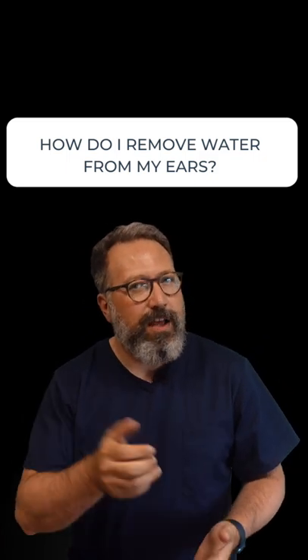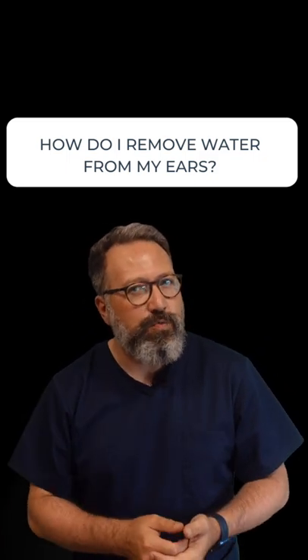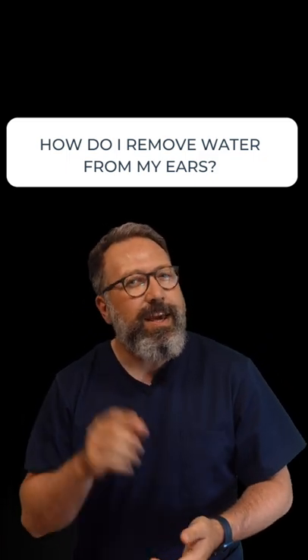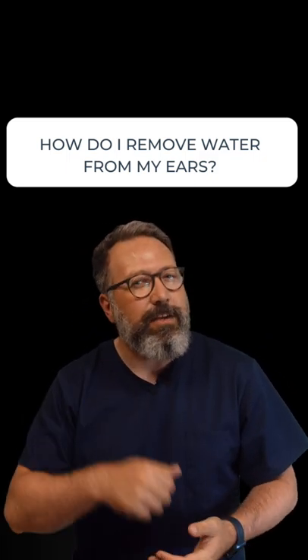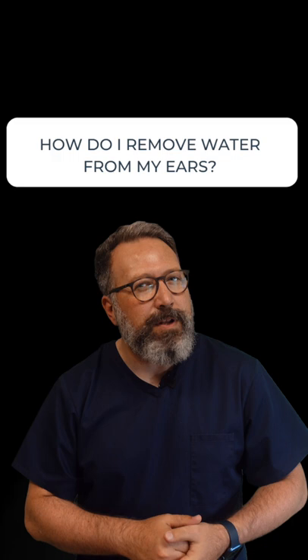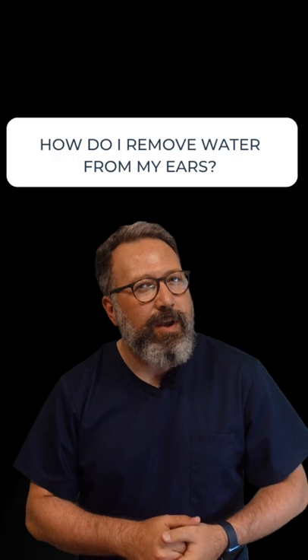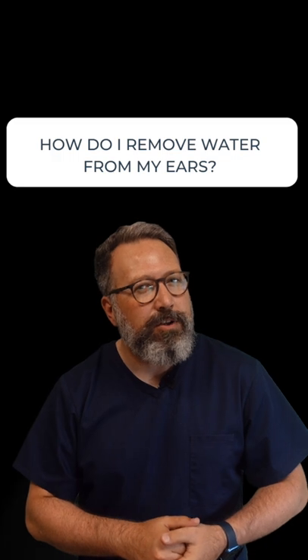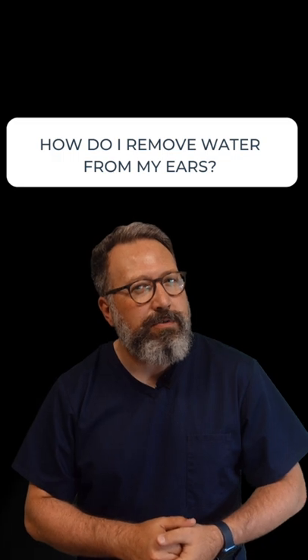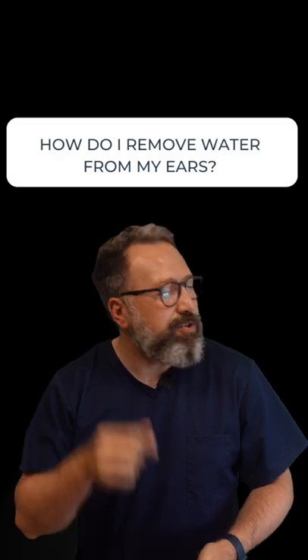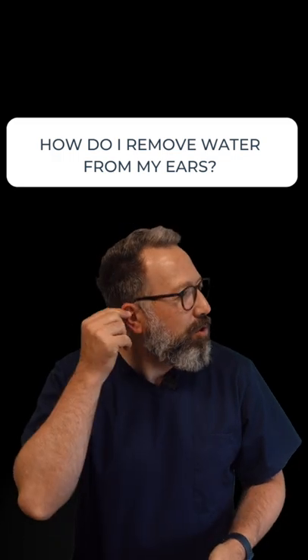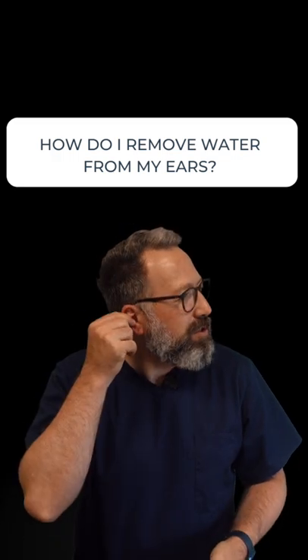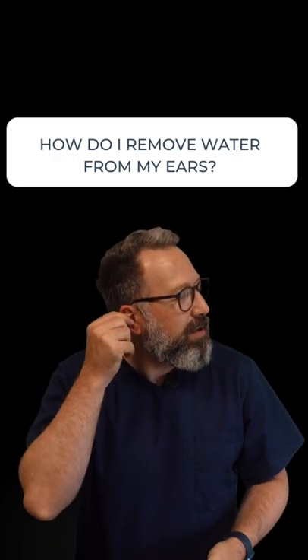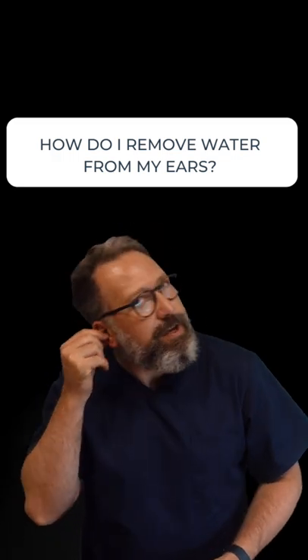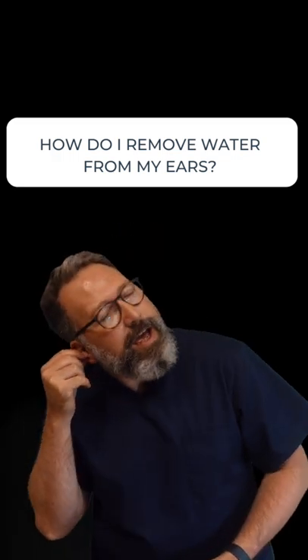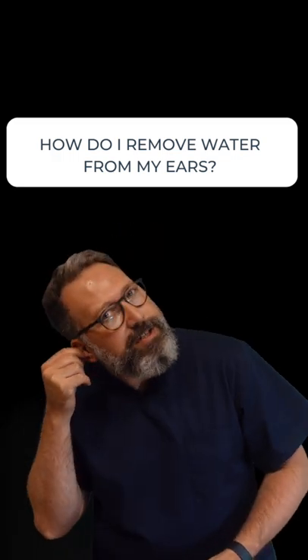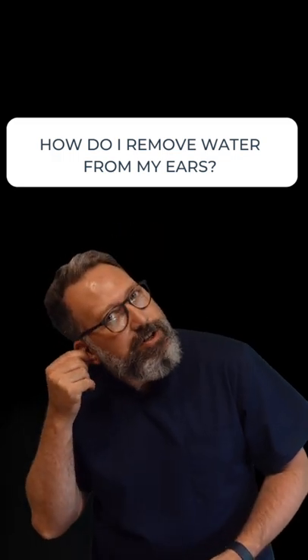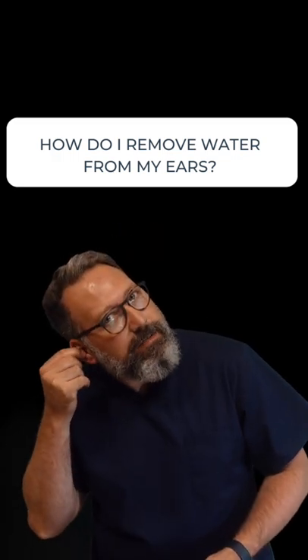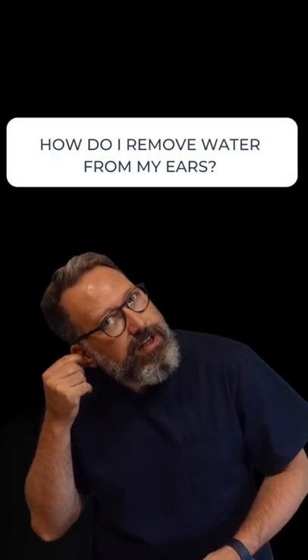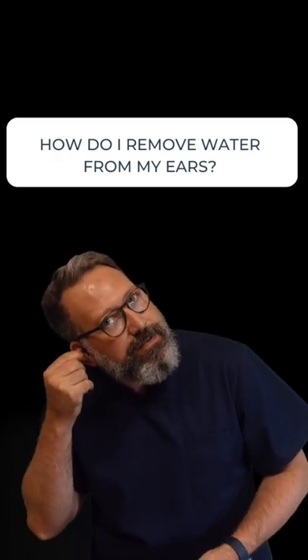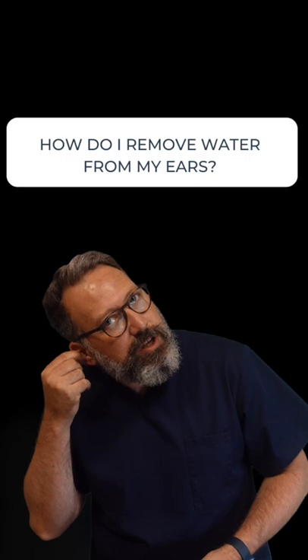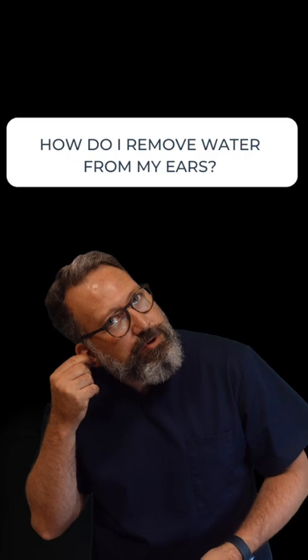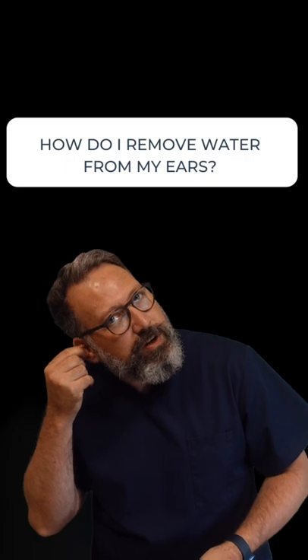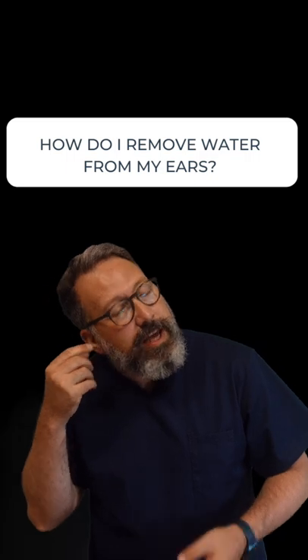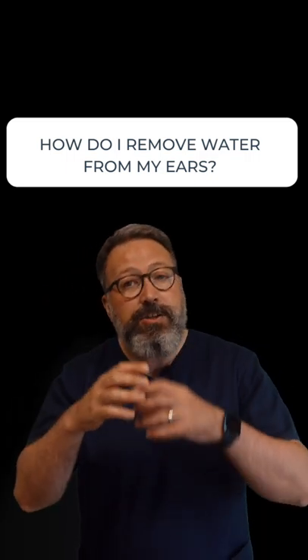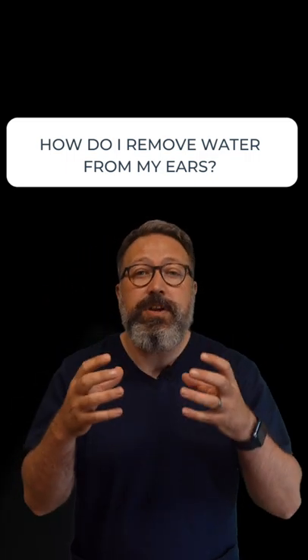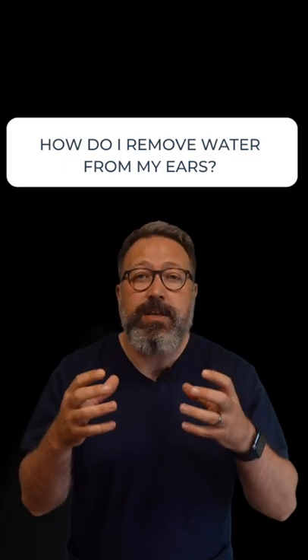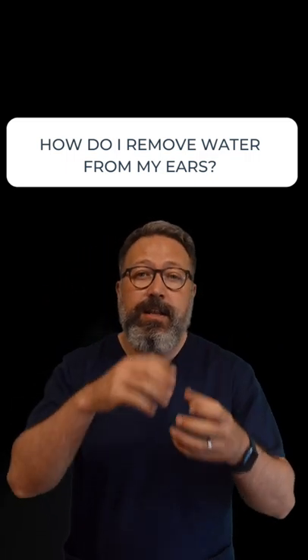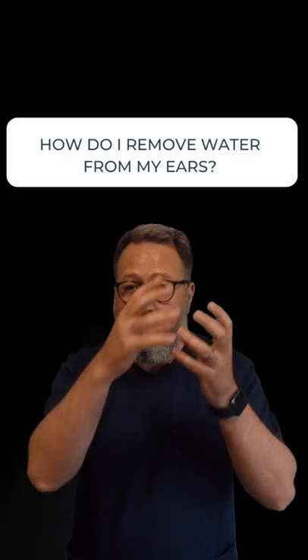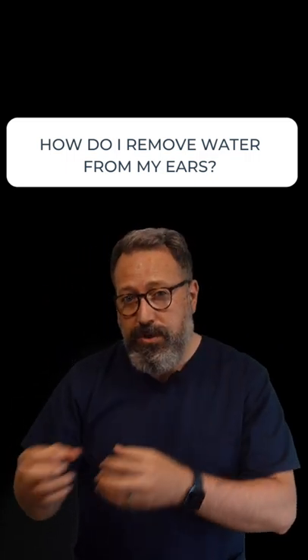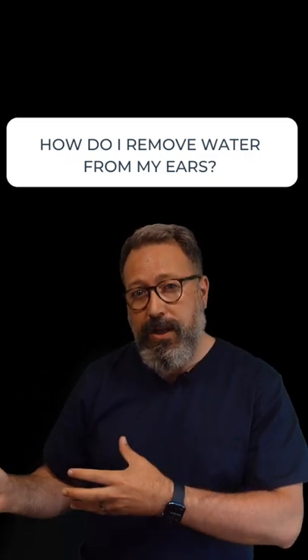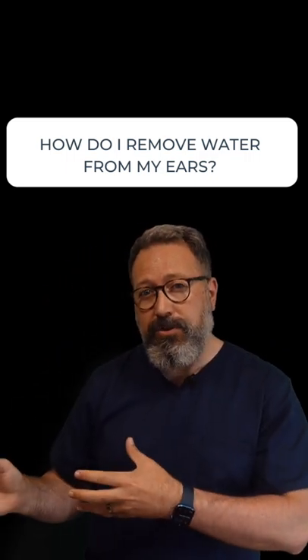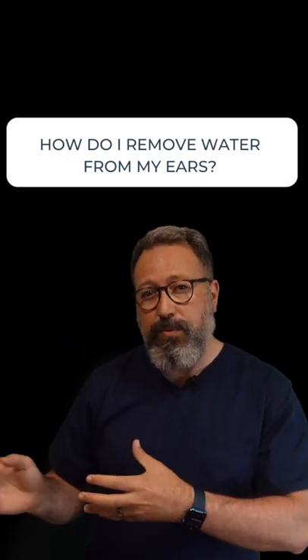If that doesn't work, give it a bit of a wiggle on your ear as well. You can hold on to the back of your ear as you're tilting over and give it a little circular motion wiggle. That's going to straighten out the ear canal and the water will naturally drain away.